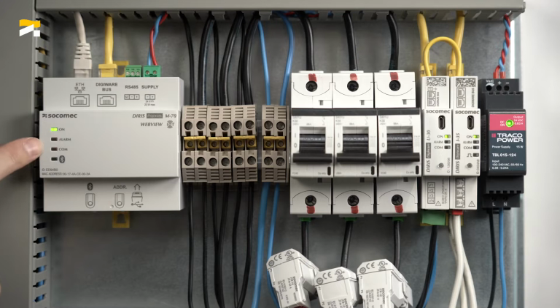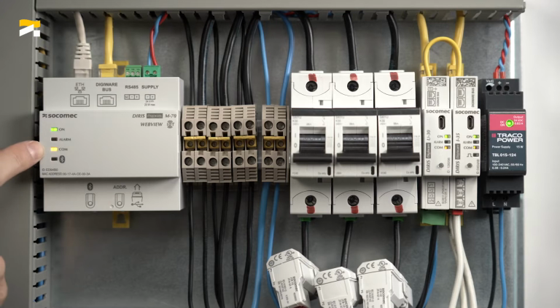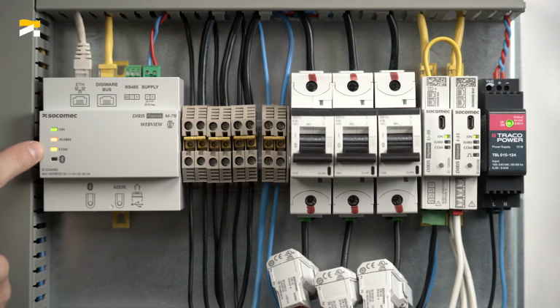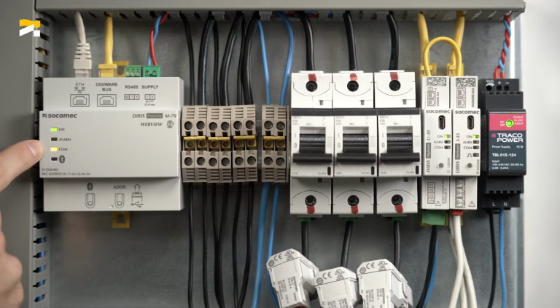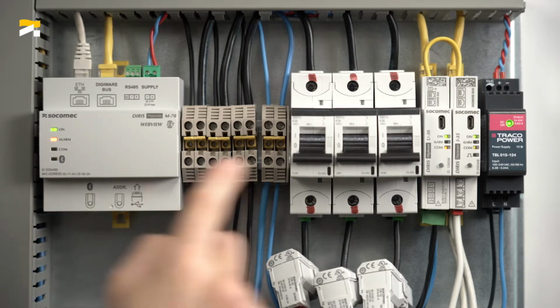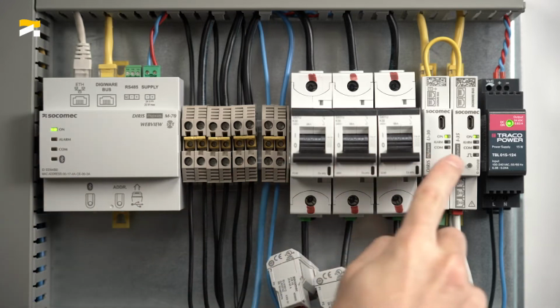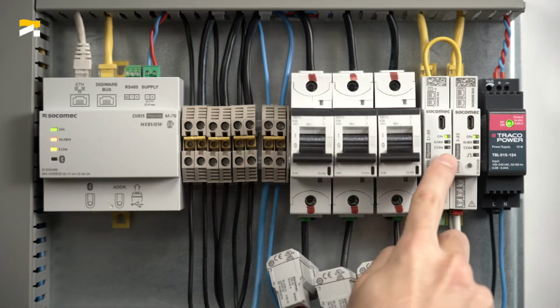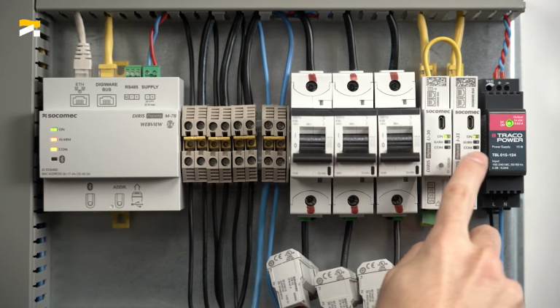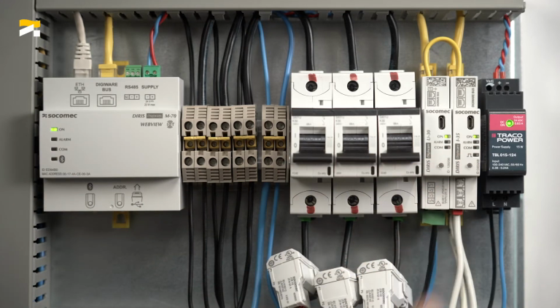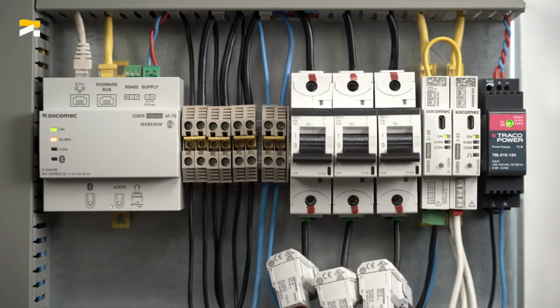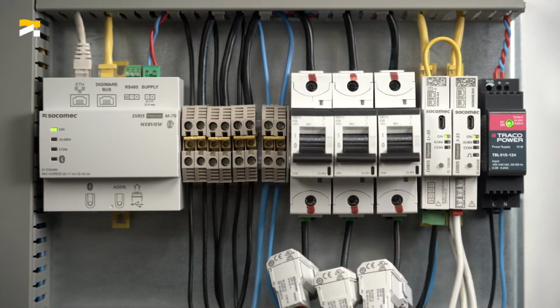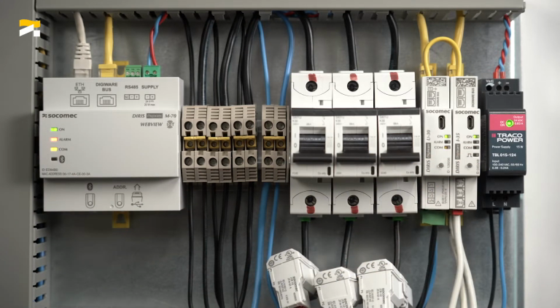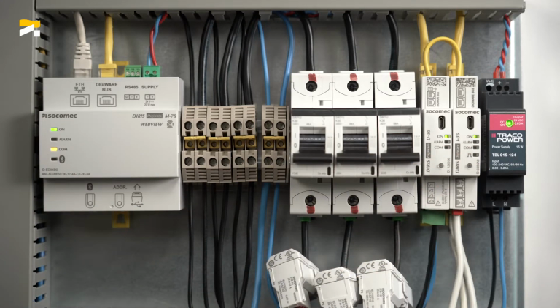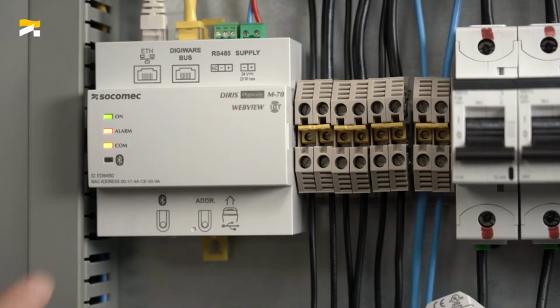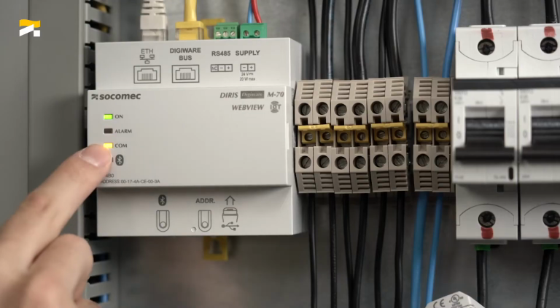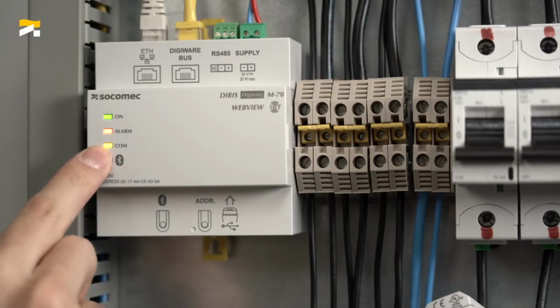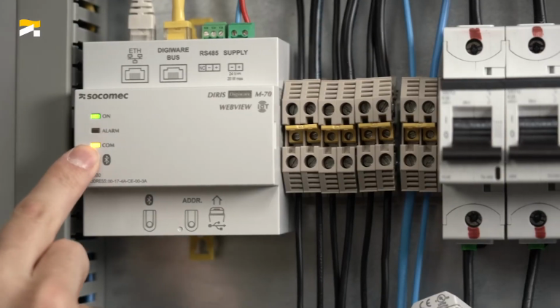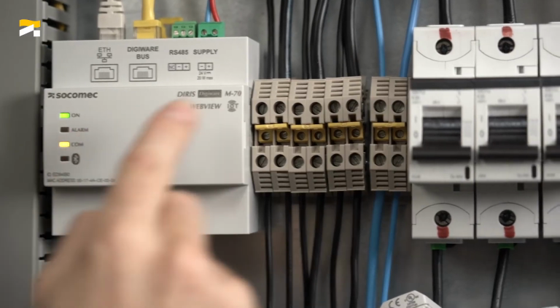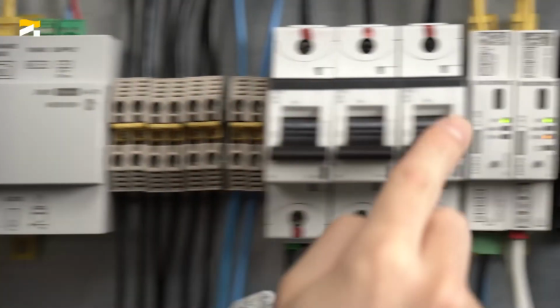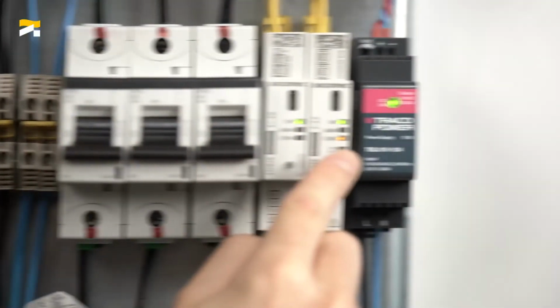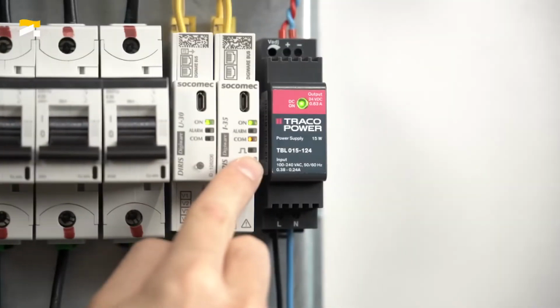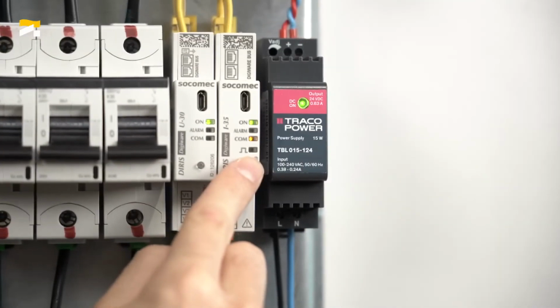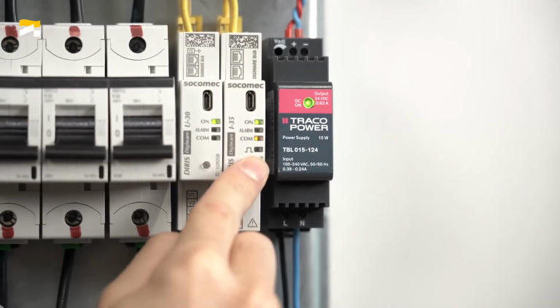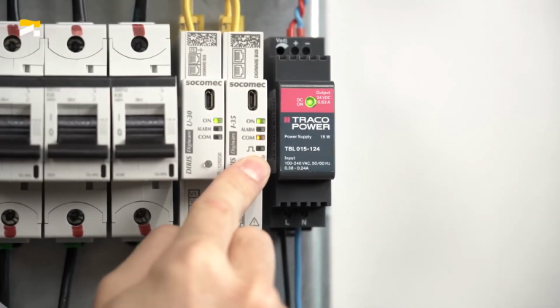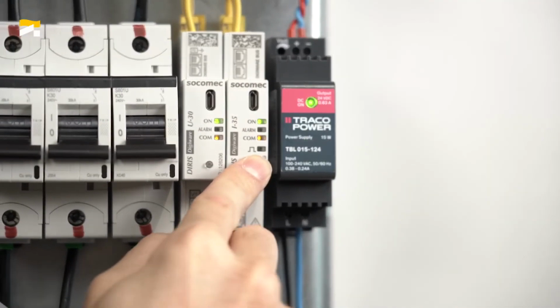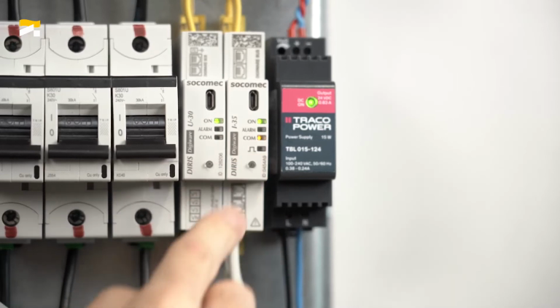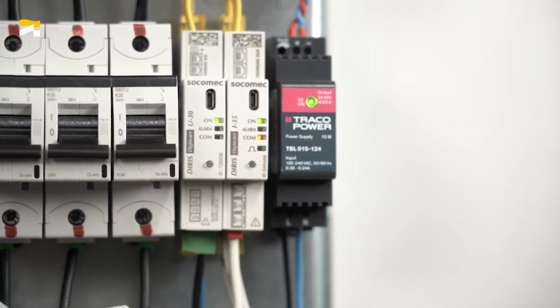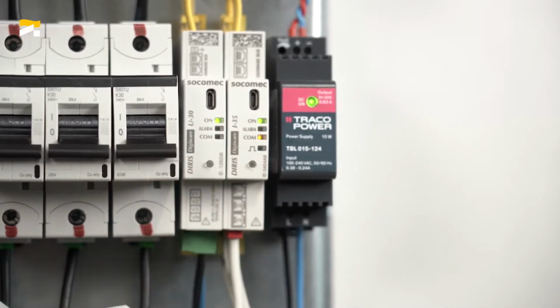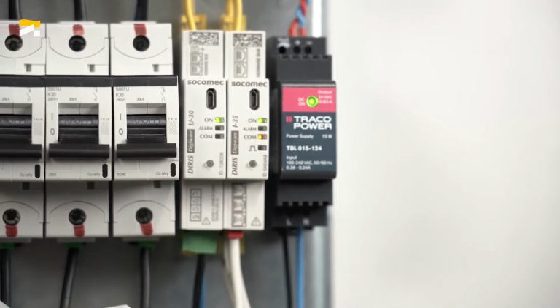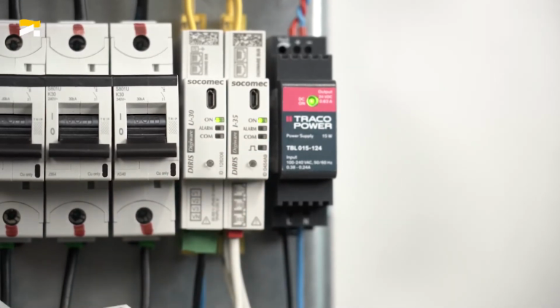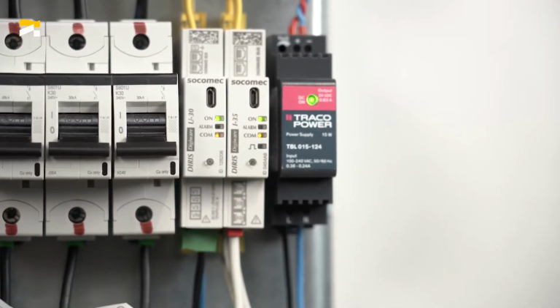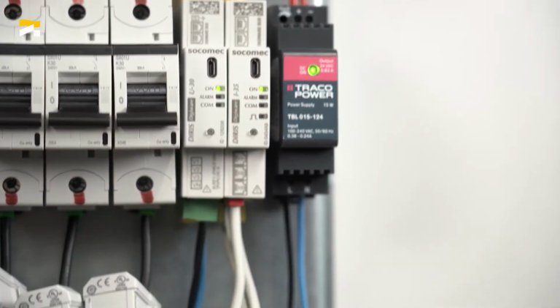The com-LEDs of all the modules start flashing synchronously. After about 1 minute, the com-LEDs of the I35 modules are fixed, which means there are address conflicts. This is normal since their factory default Modbus address is the same.